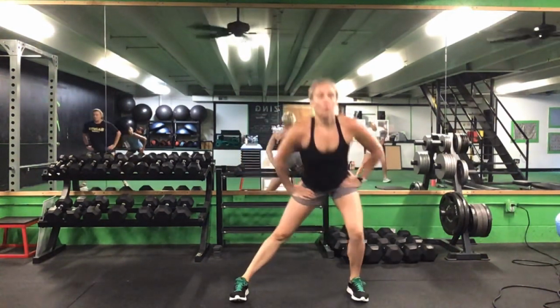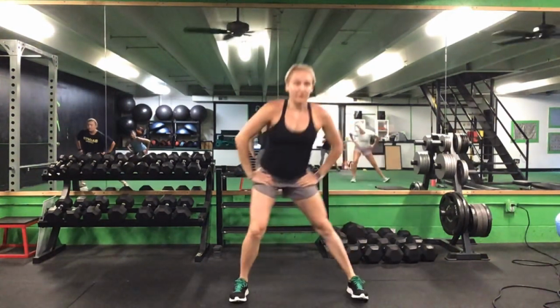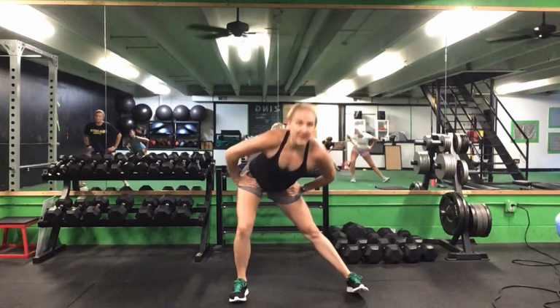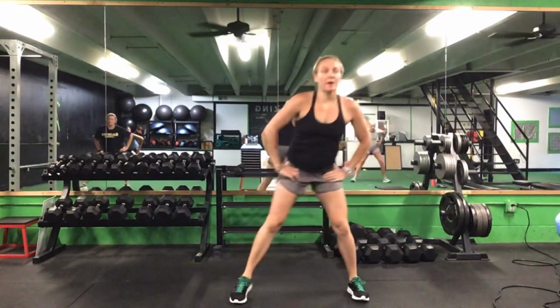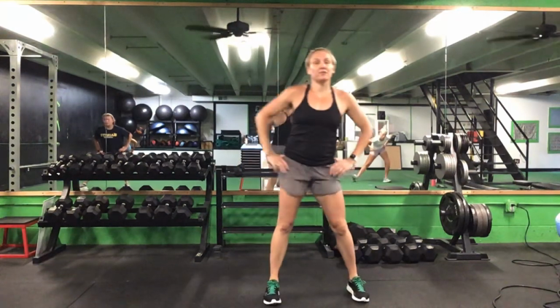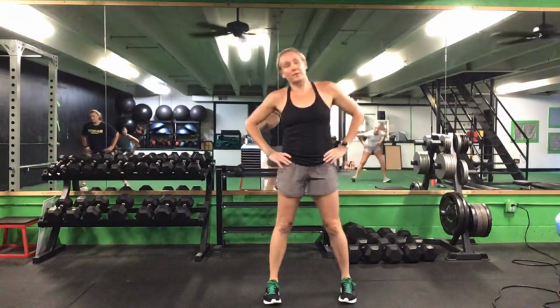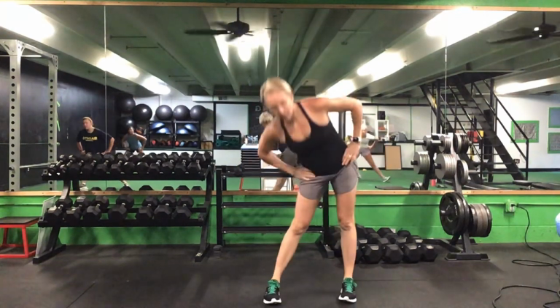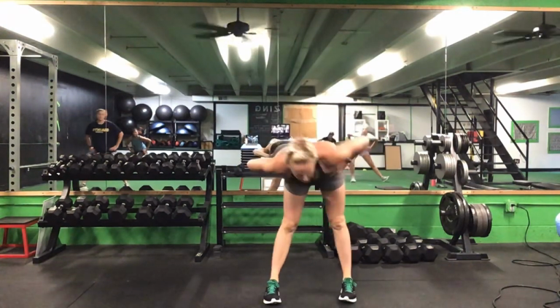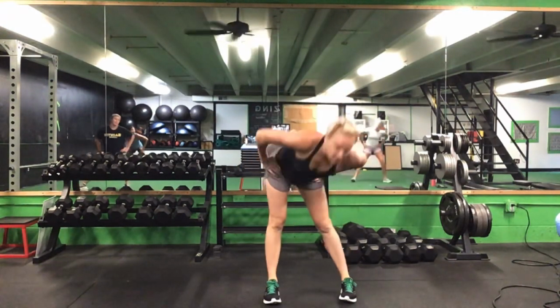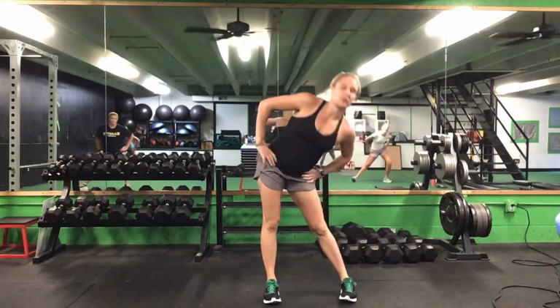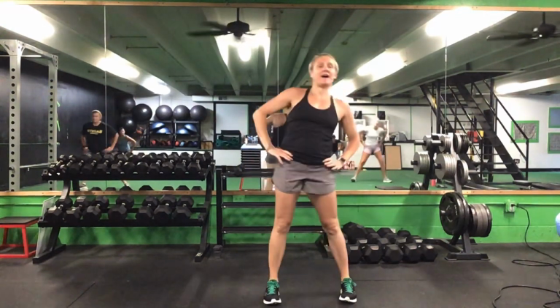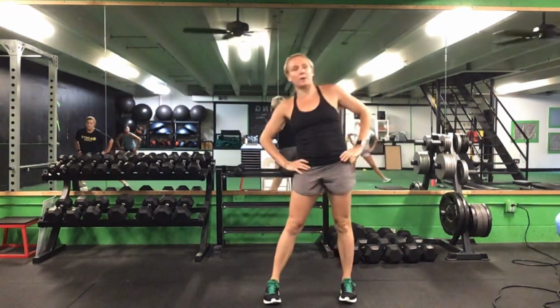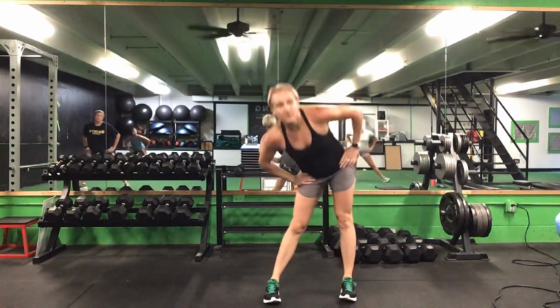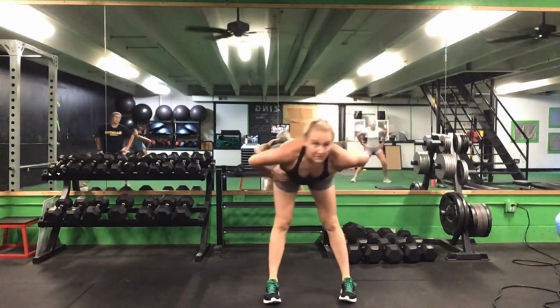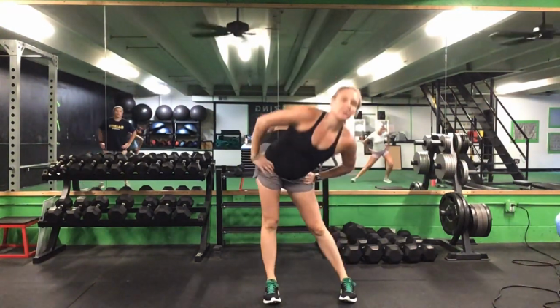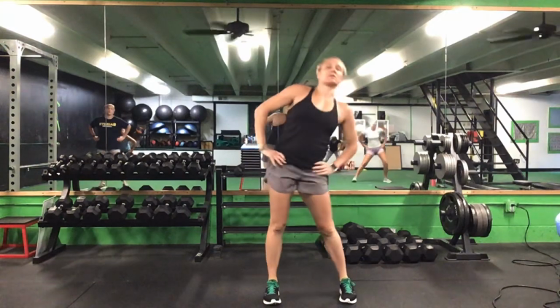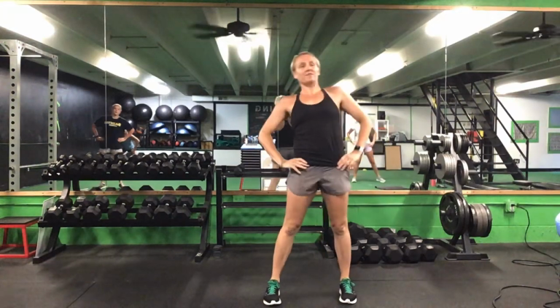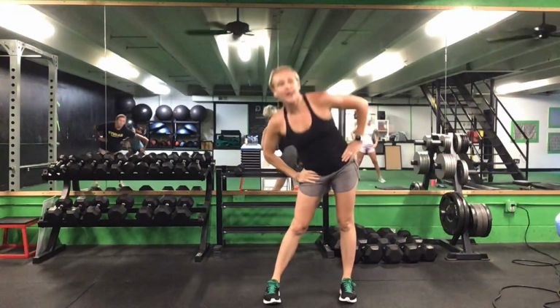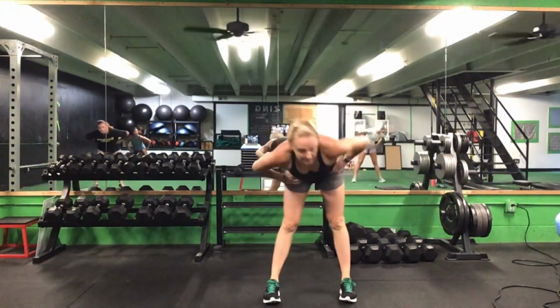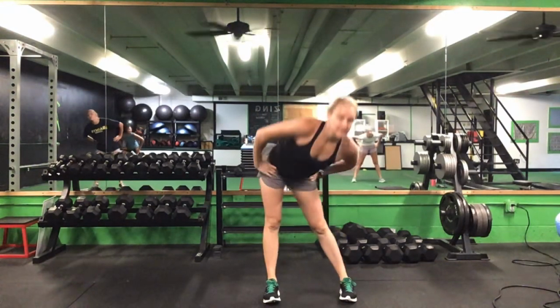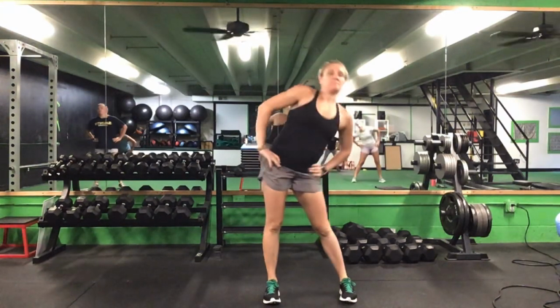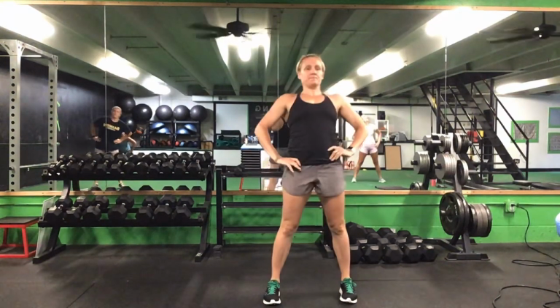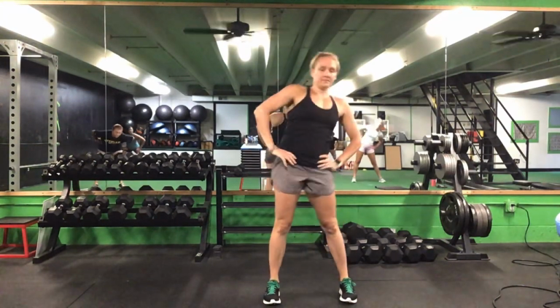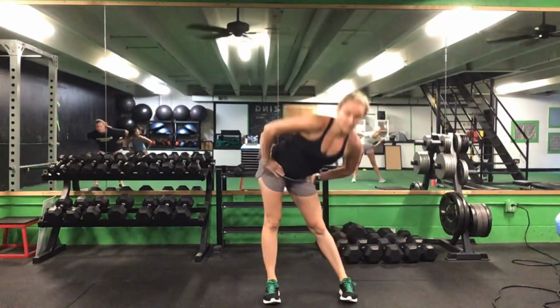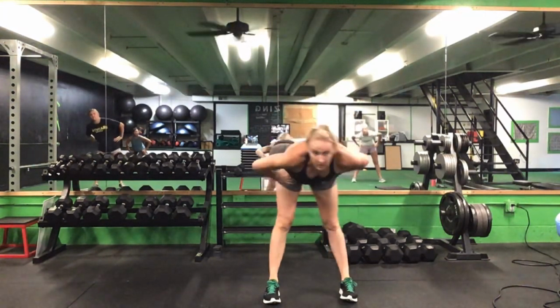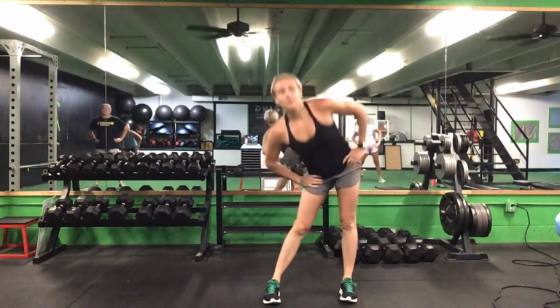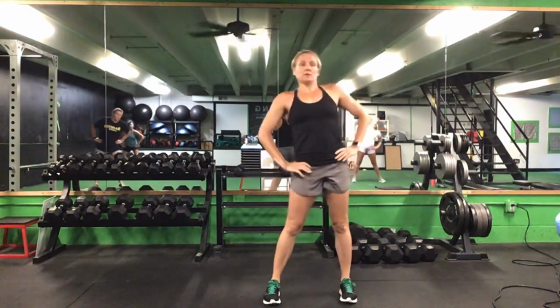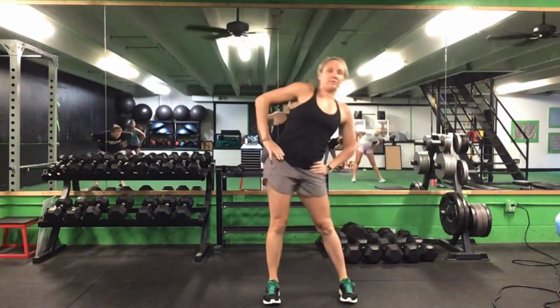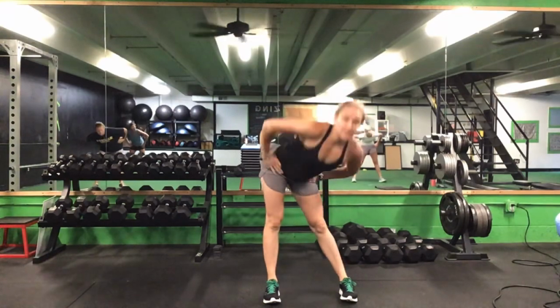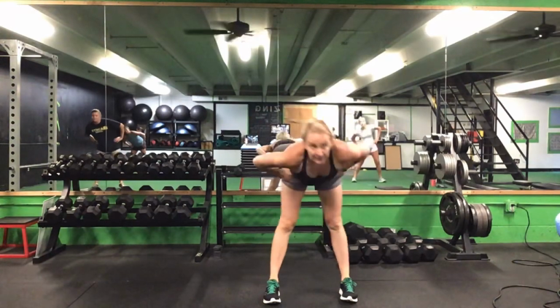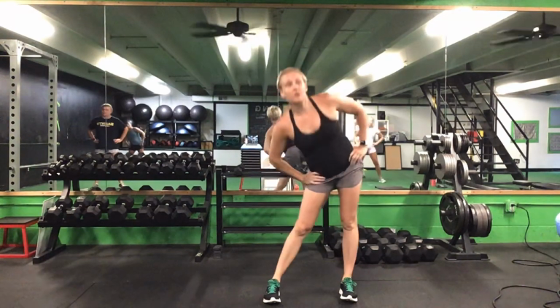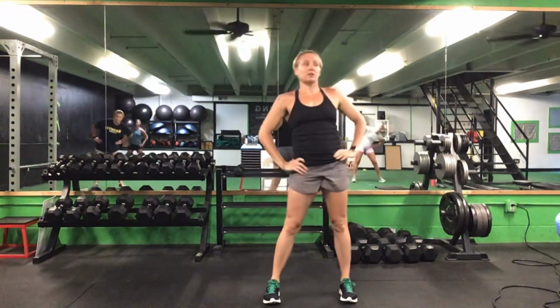Once you finish five each way, bring your feet a little bit closer. Hands on your hips — strong circles, five each way.